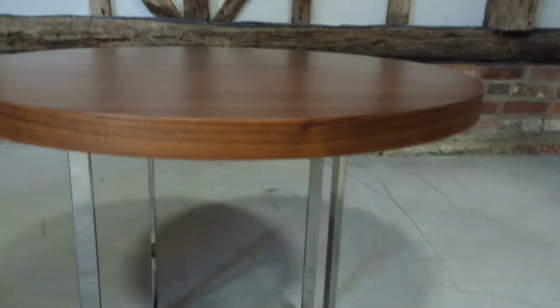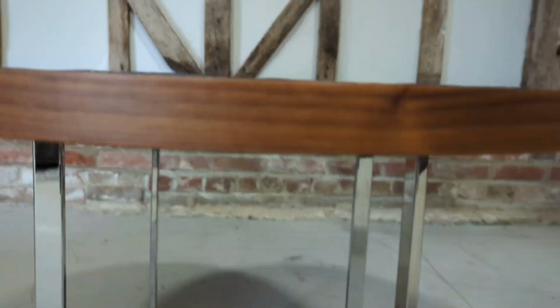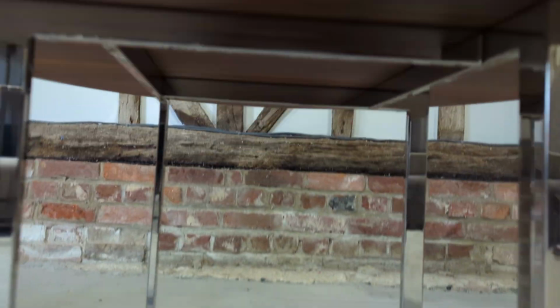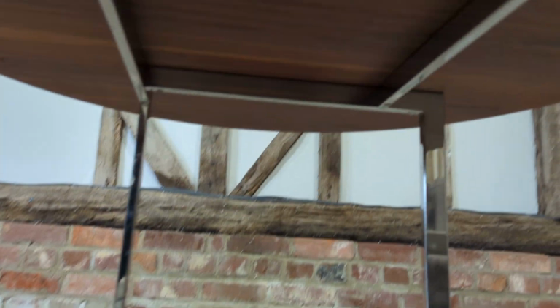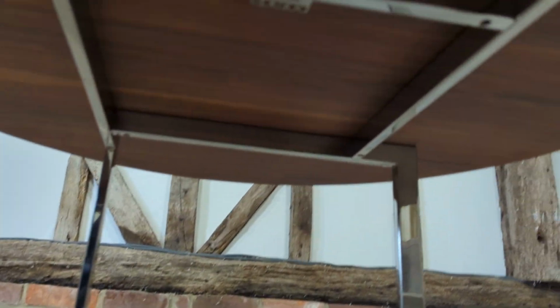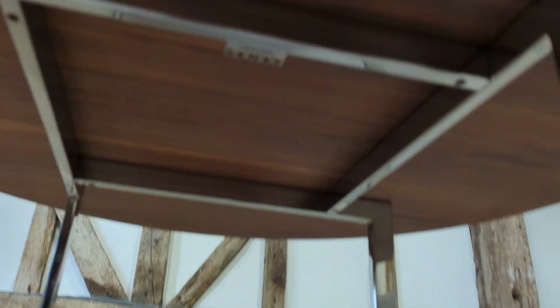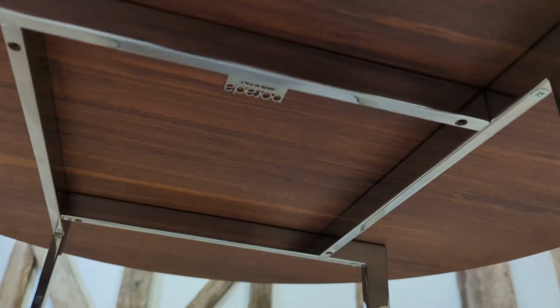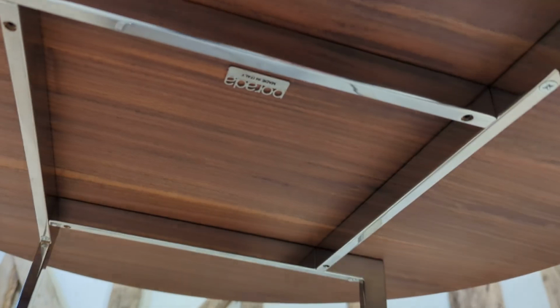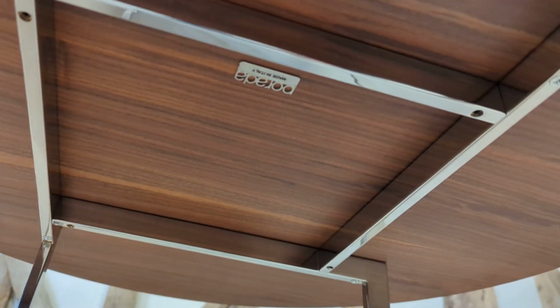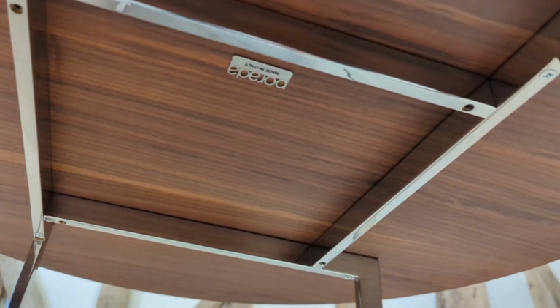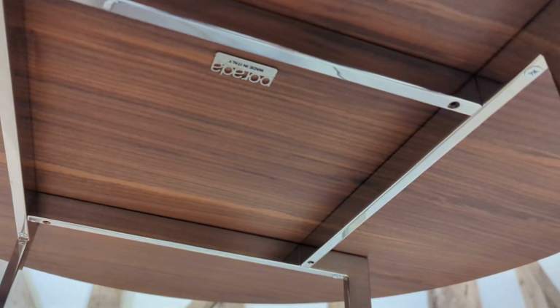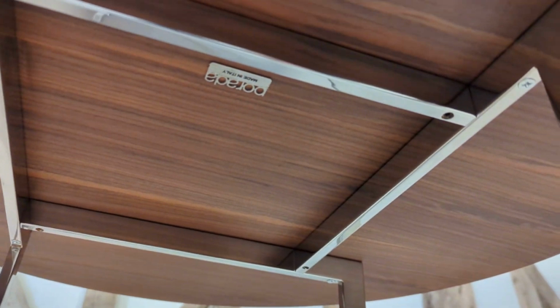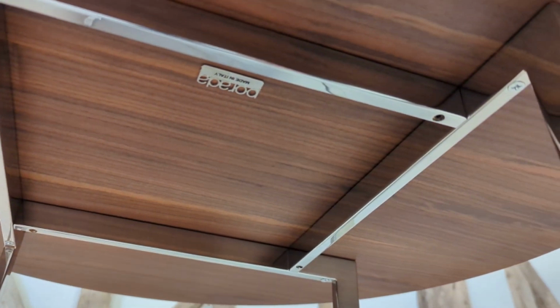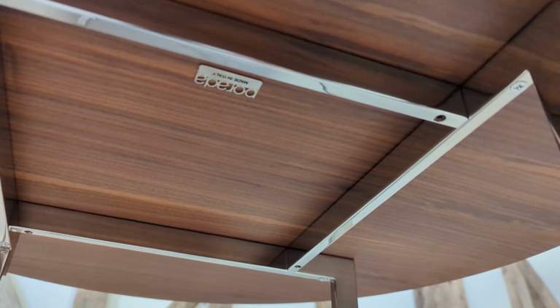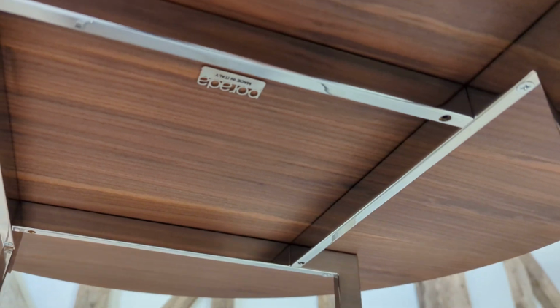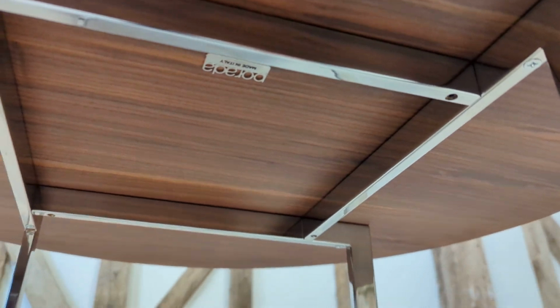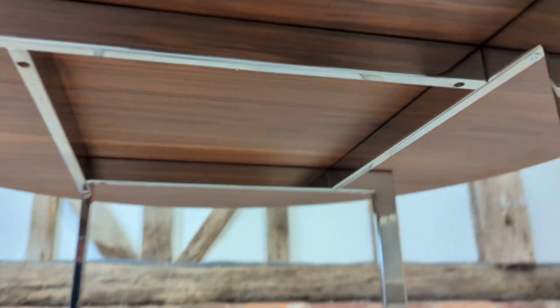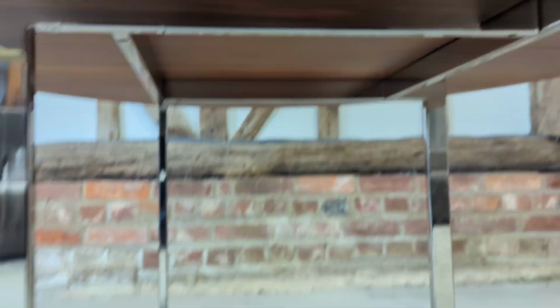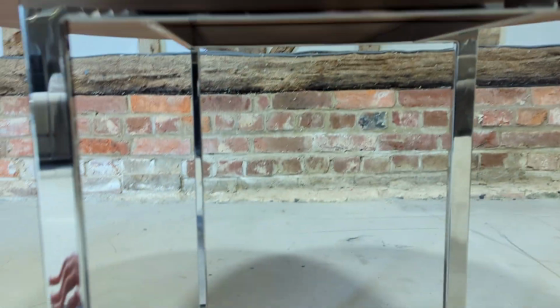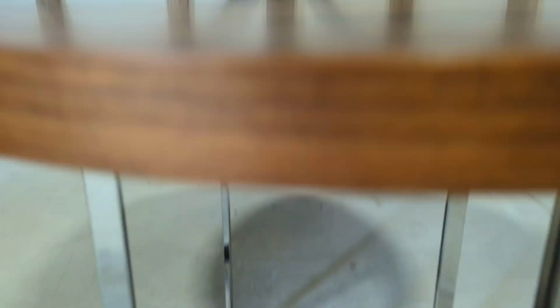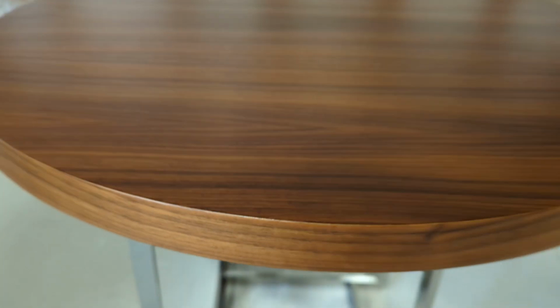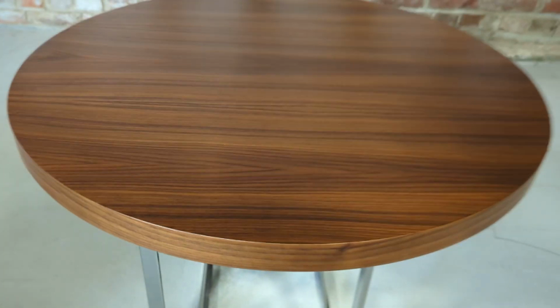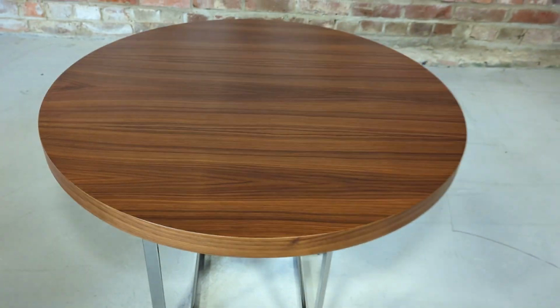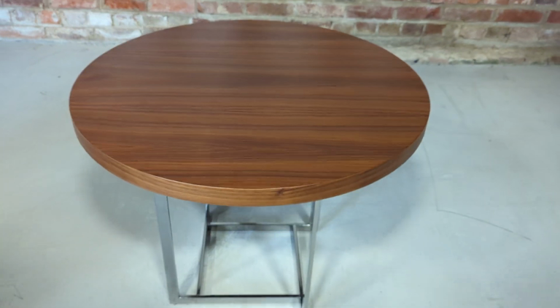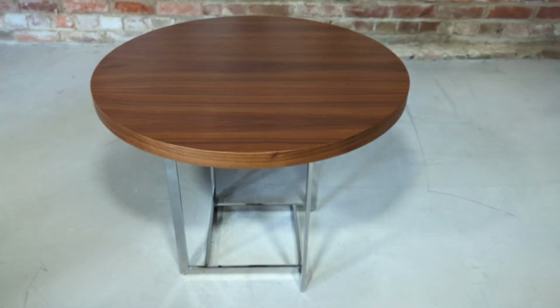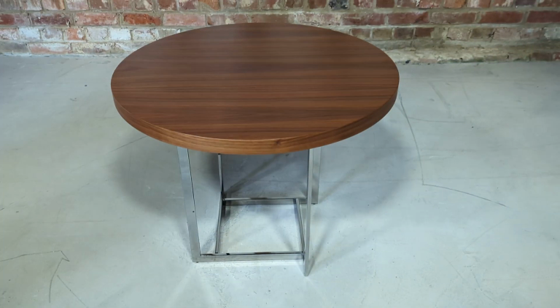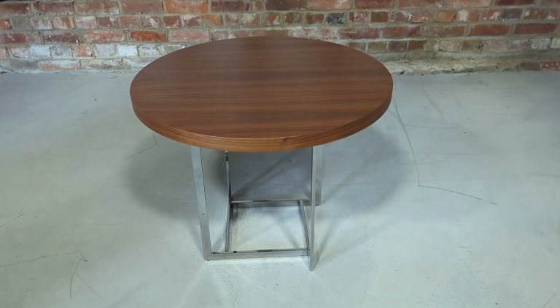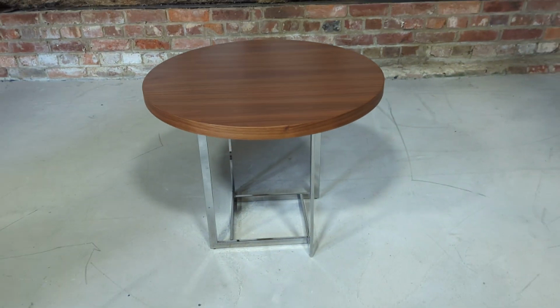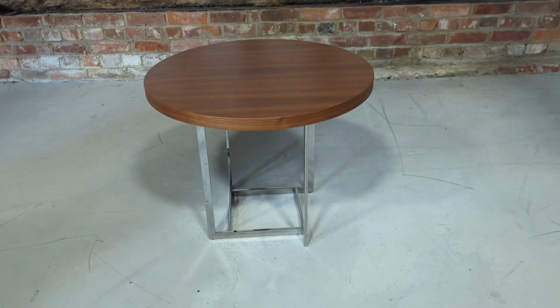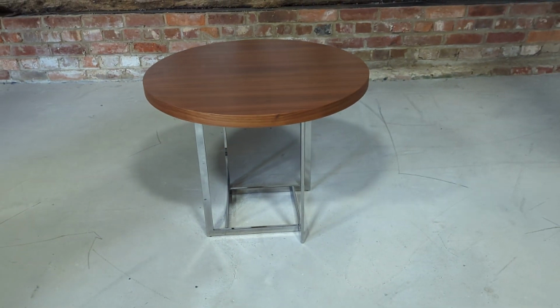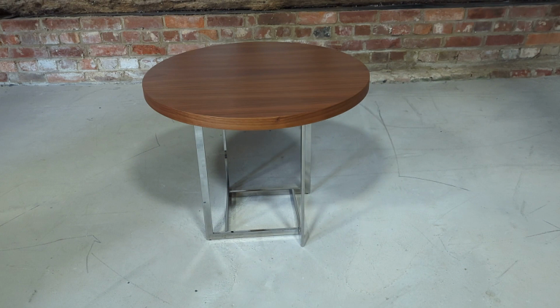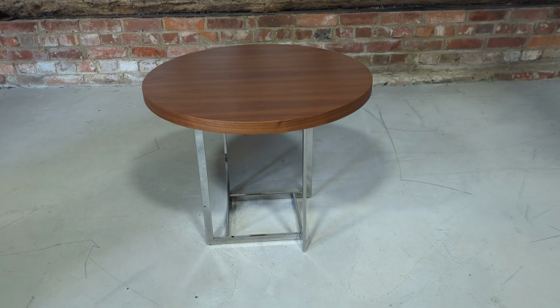And it has the Parada label on it there. Legs excellent as well. Really lightweight, but sturdy and incredibly well built, as you'd imagine.